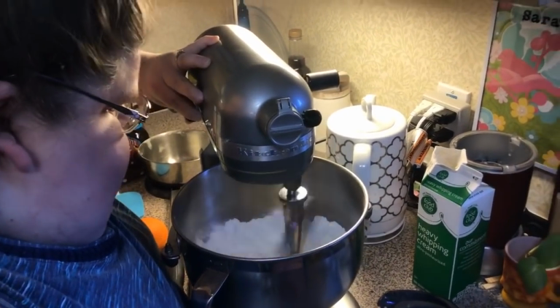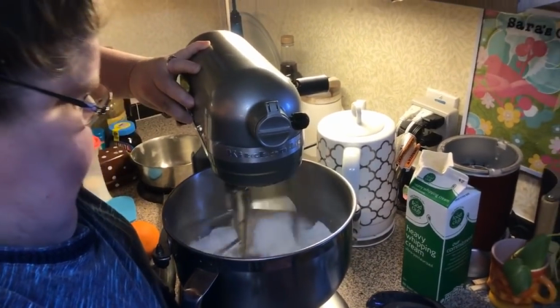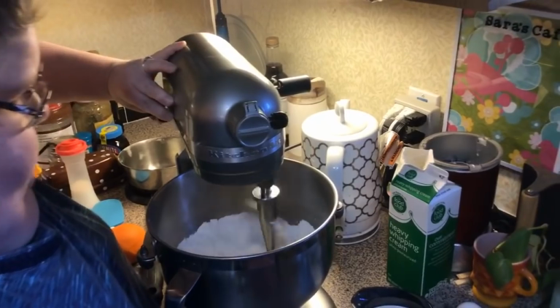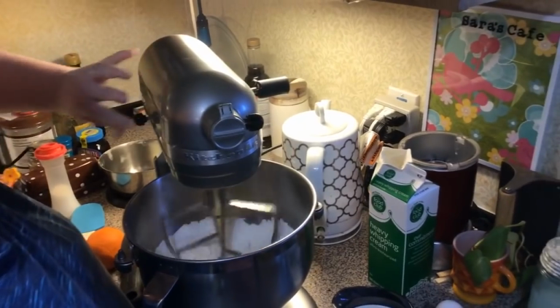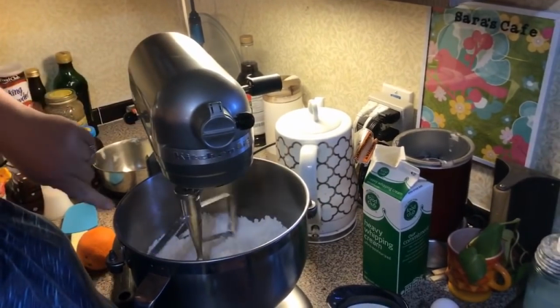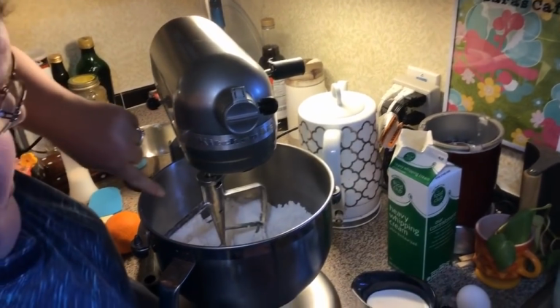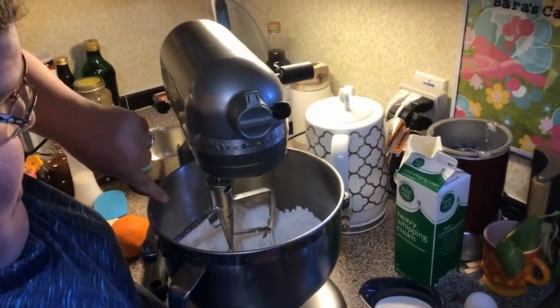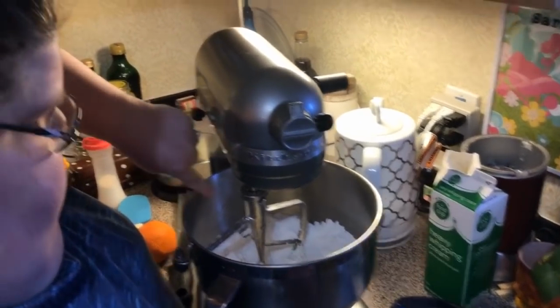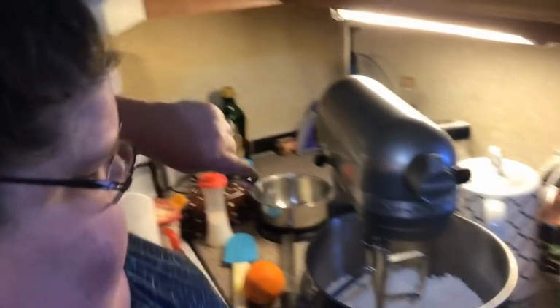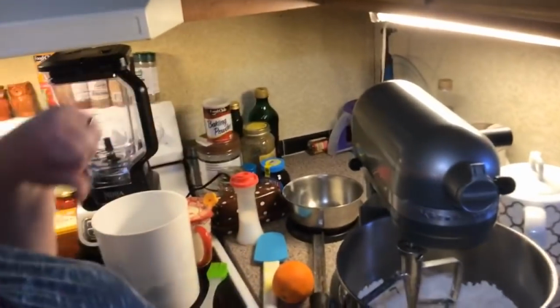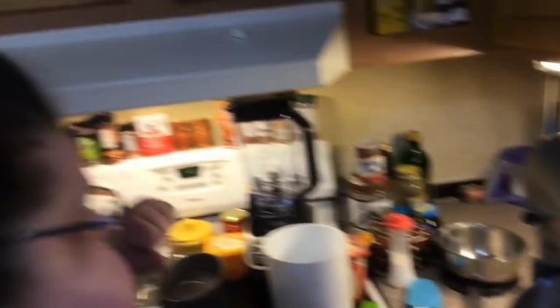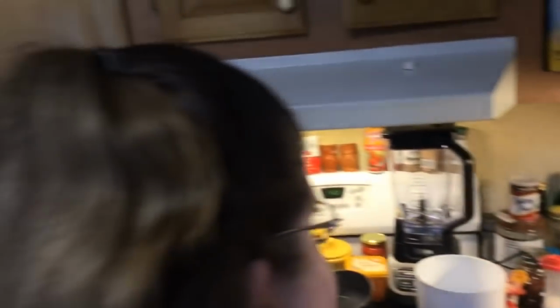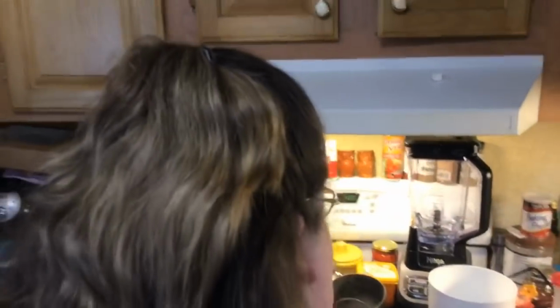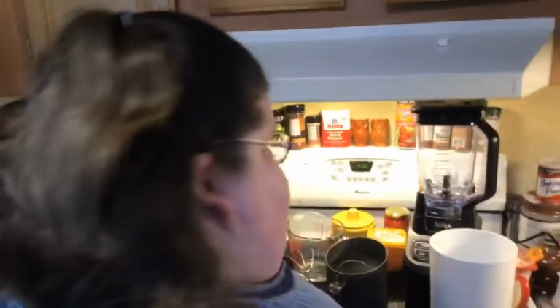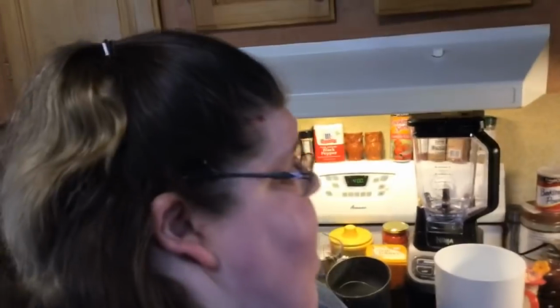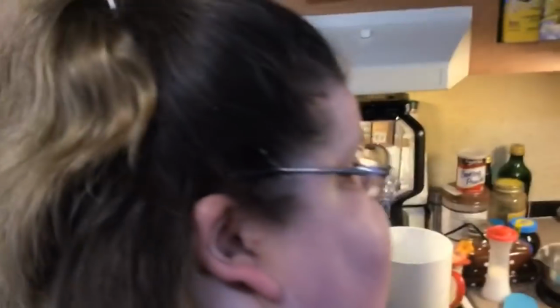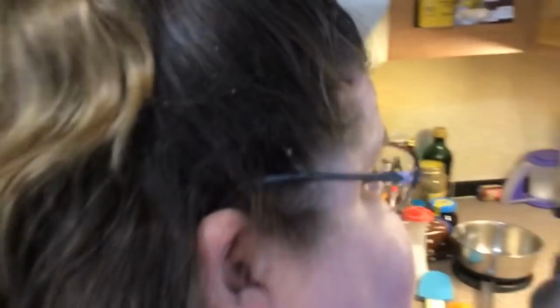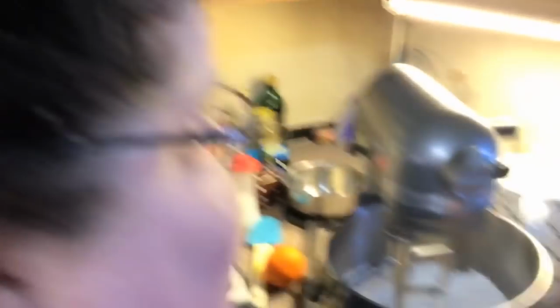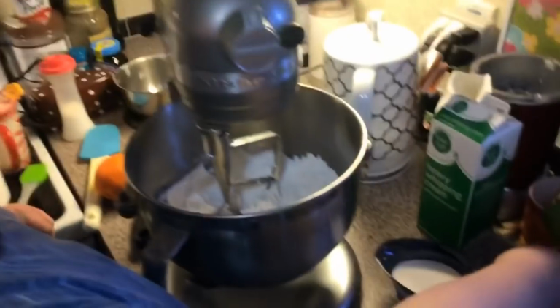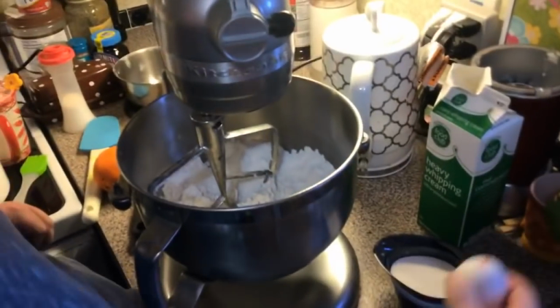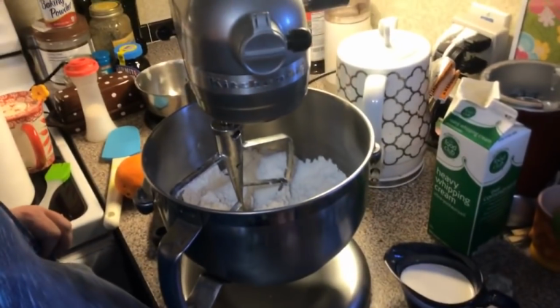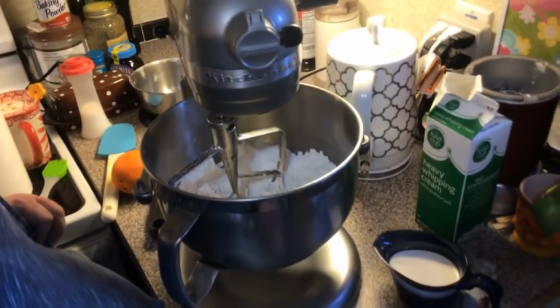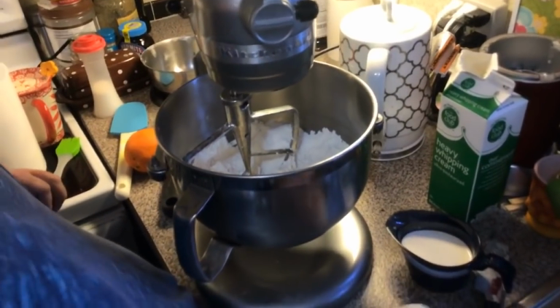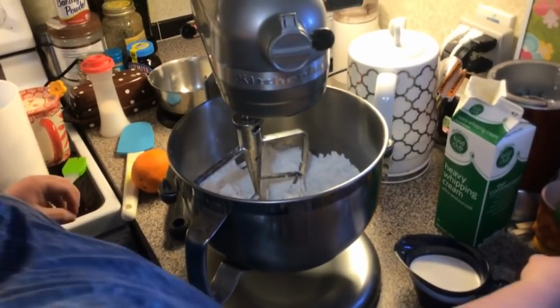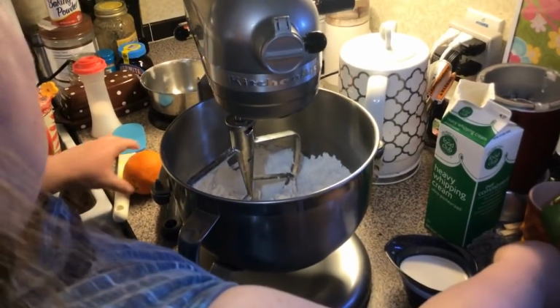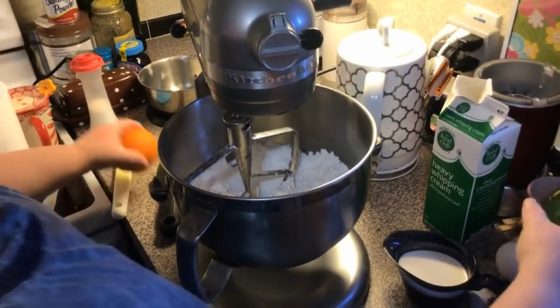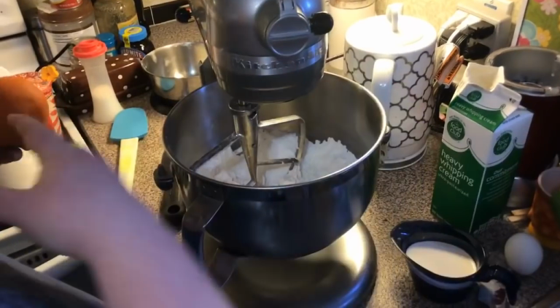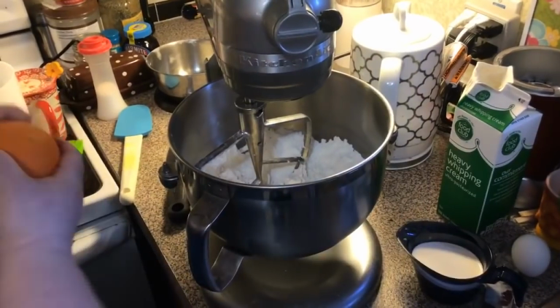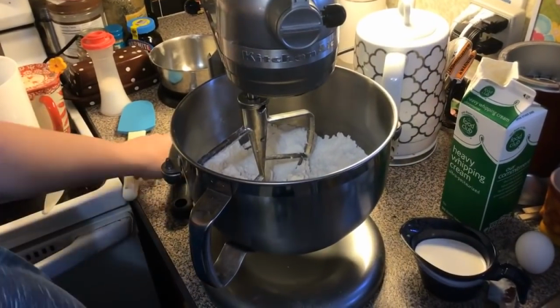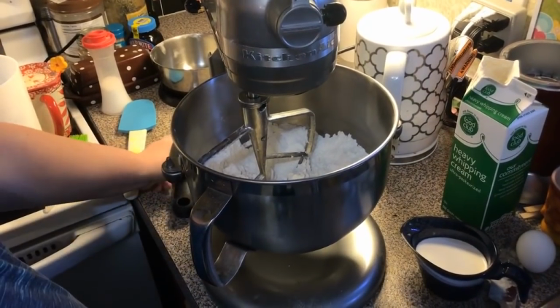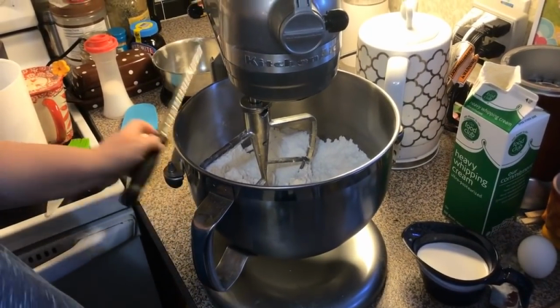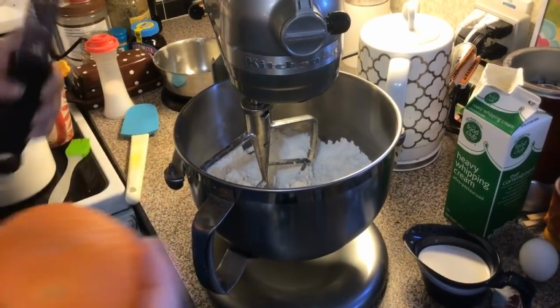Okay, you can see it's got some little crumbs to it now. Now what we're going to do is add some orange zest.